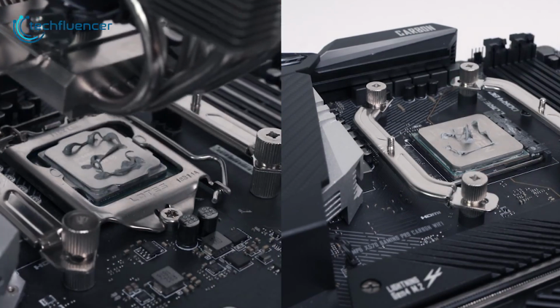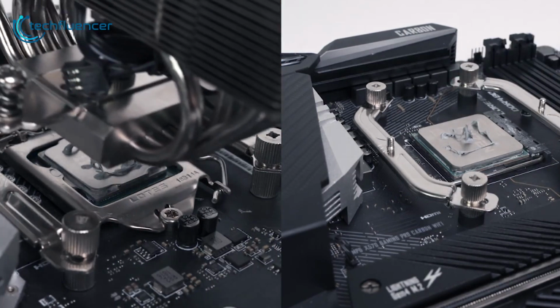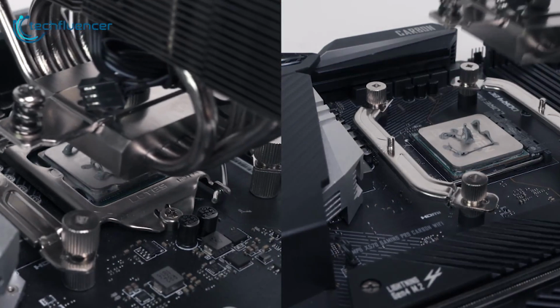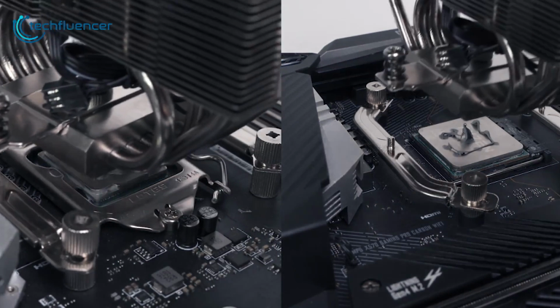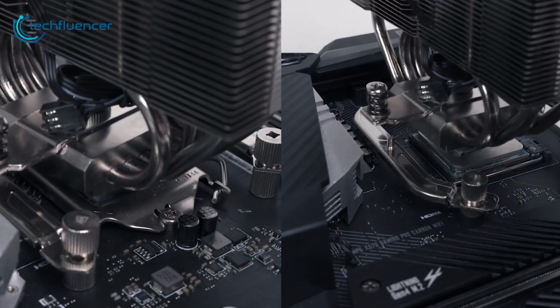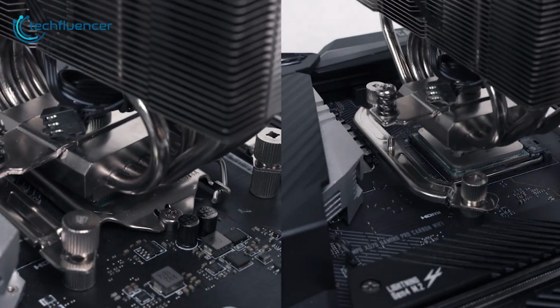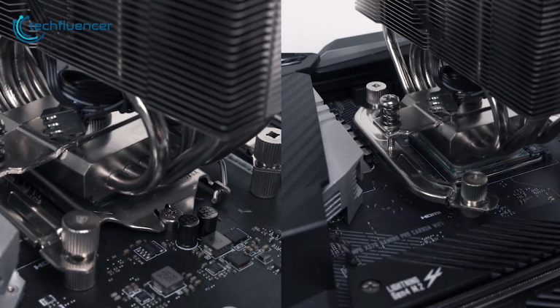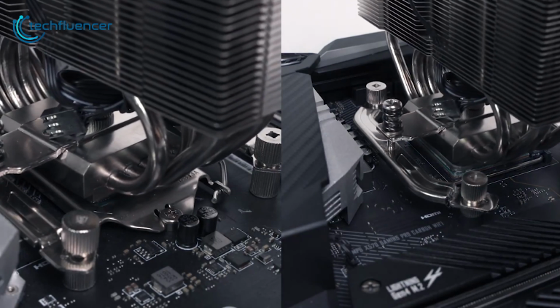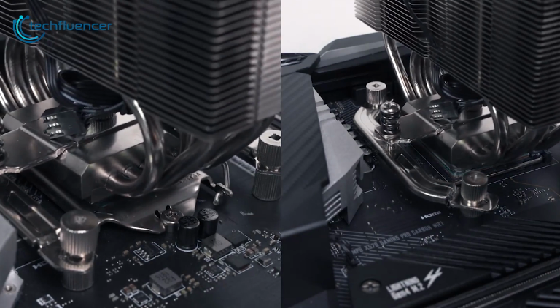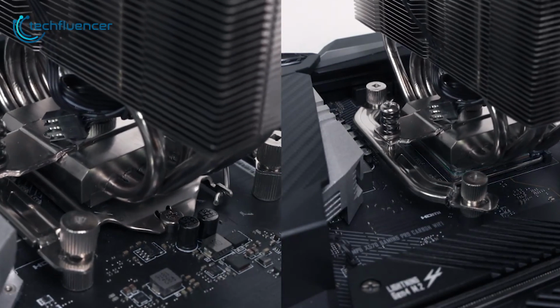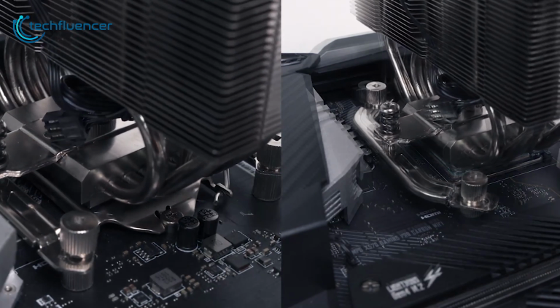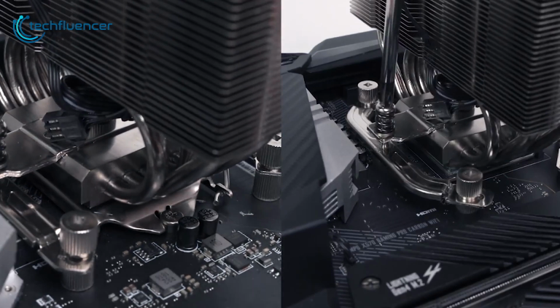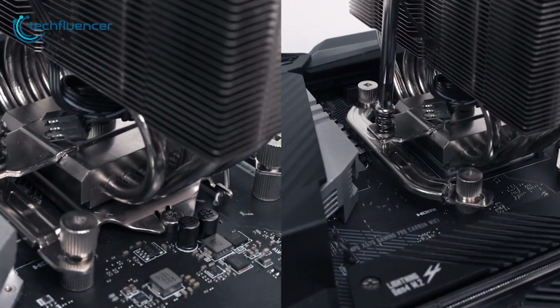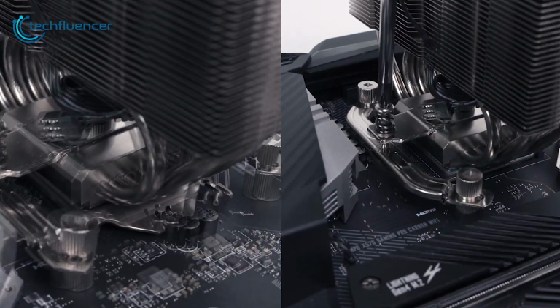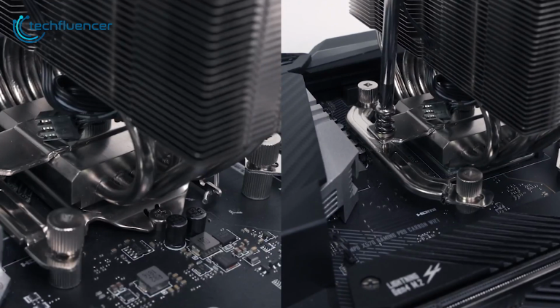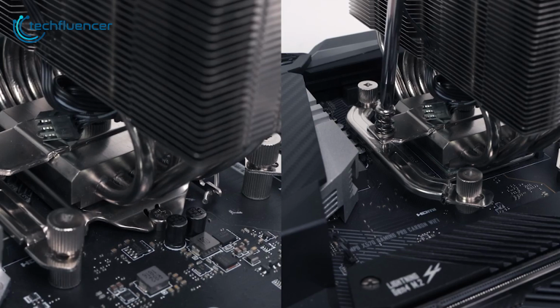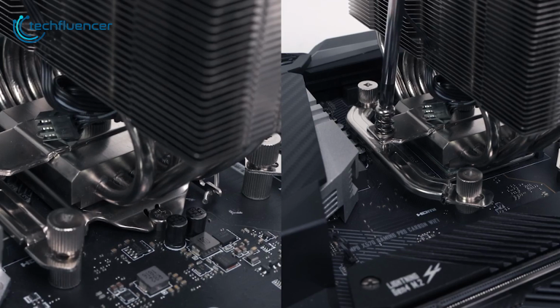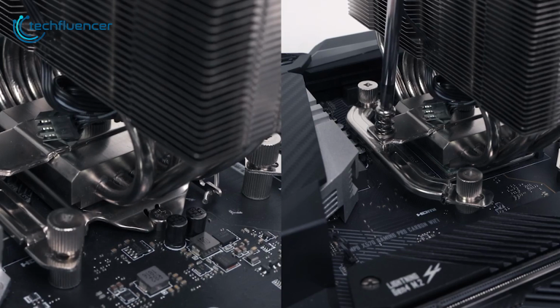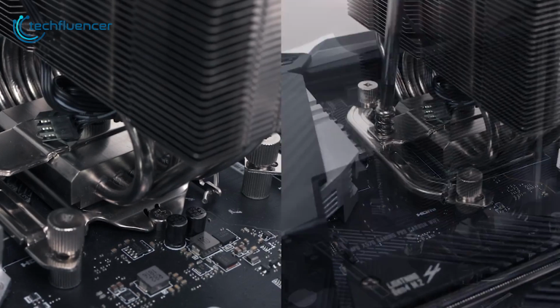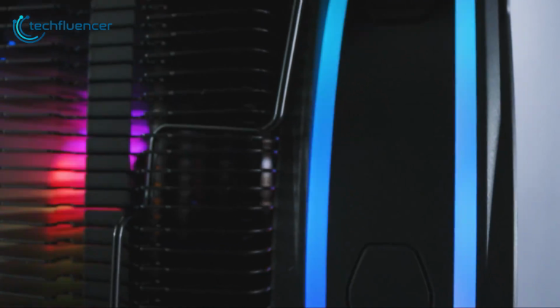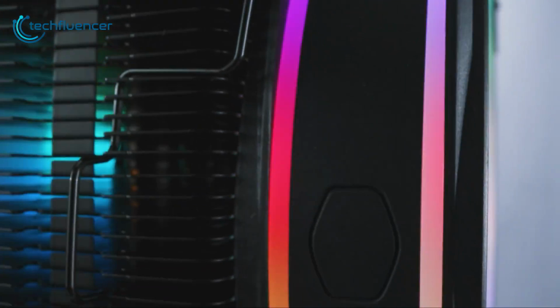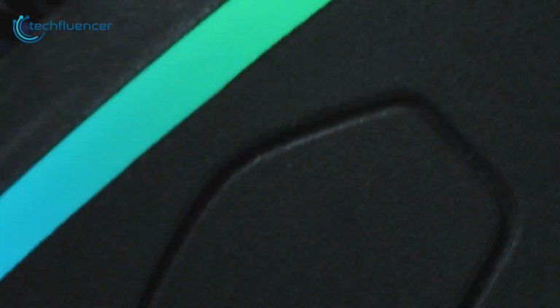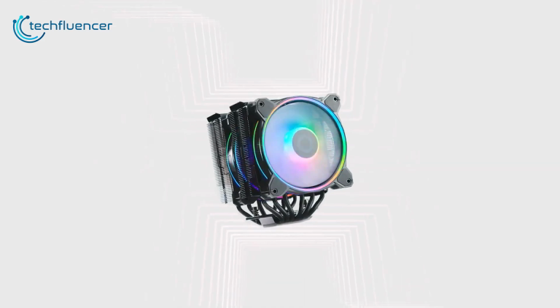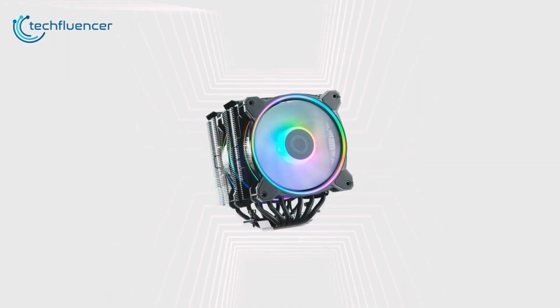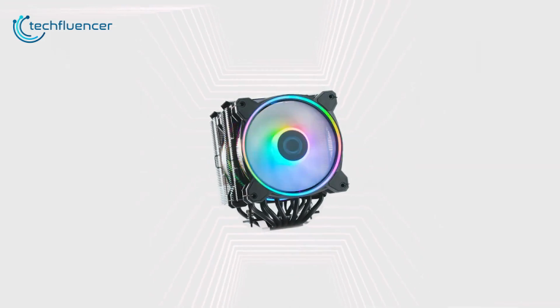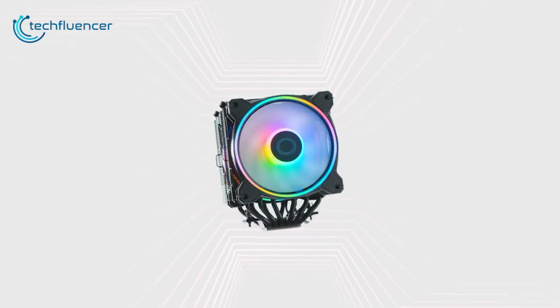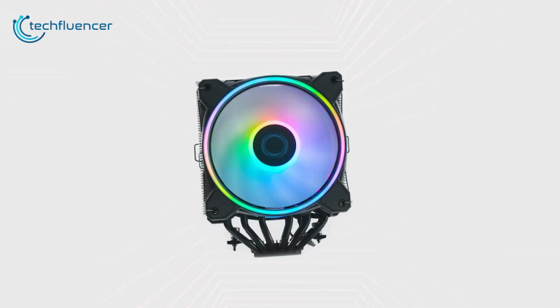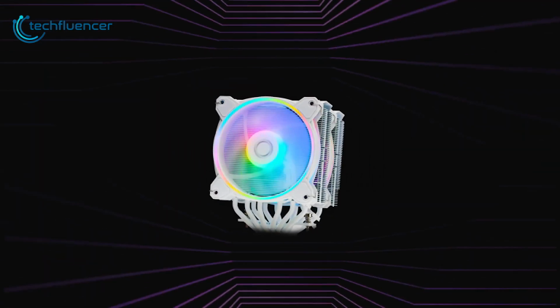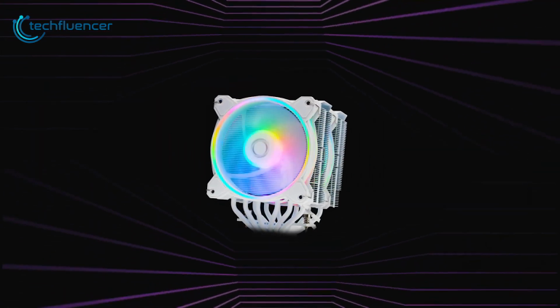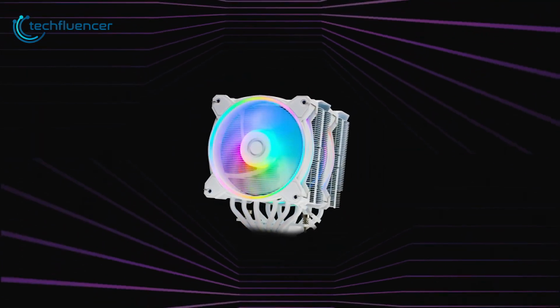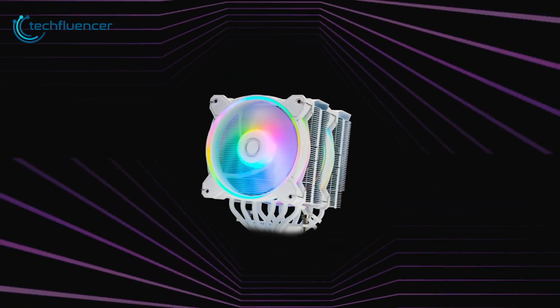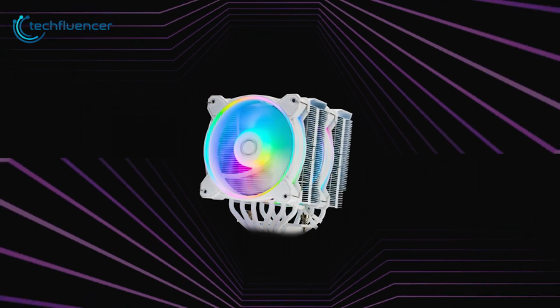Installation is straightforward, only requiring you to attach mounting brackets, apply paste, and secure the cooler to the motherboard. Air coolers are an affordable and reliable cooling option, well-suited for stock clocked CPUs.